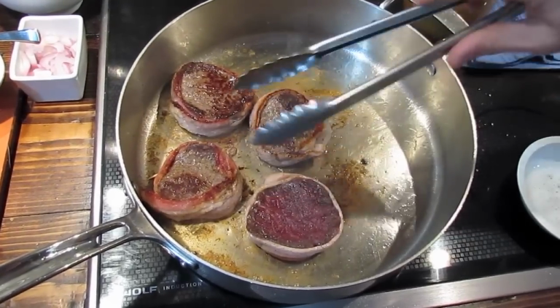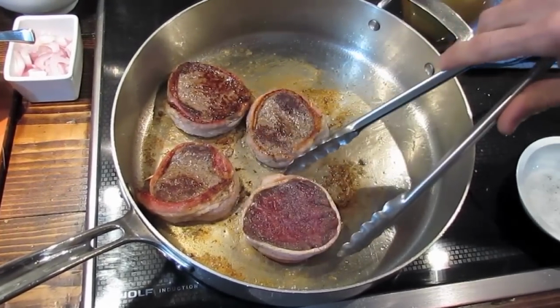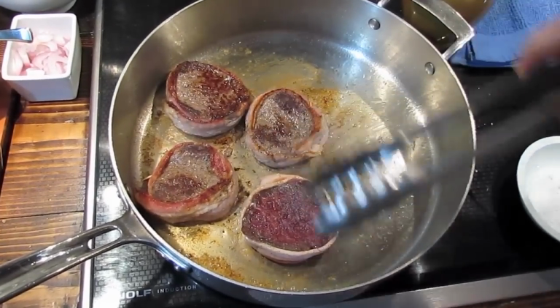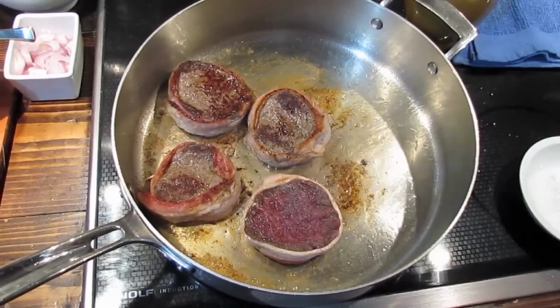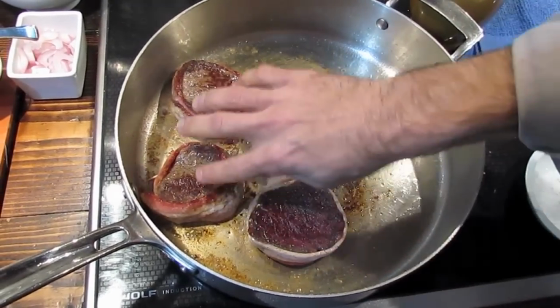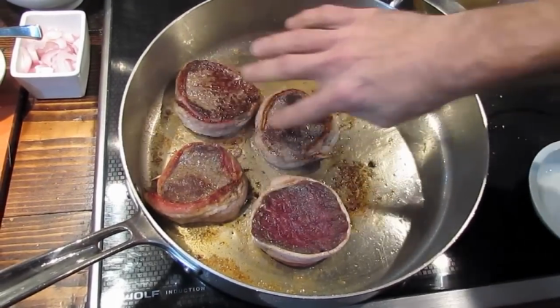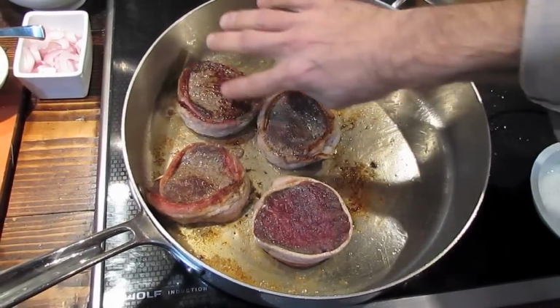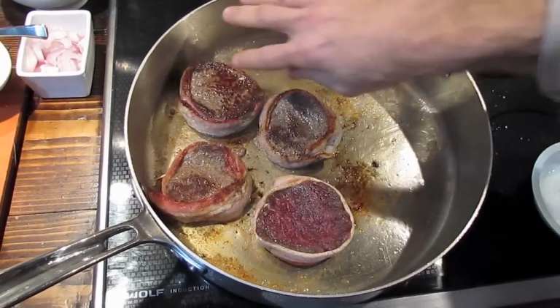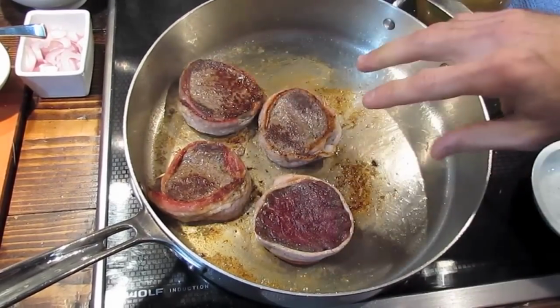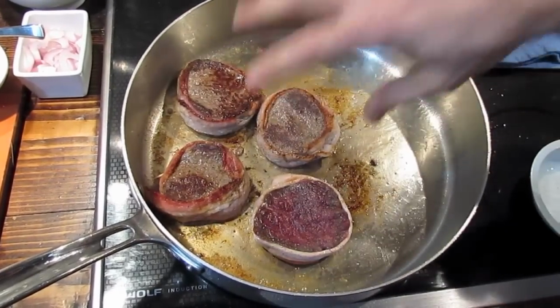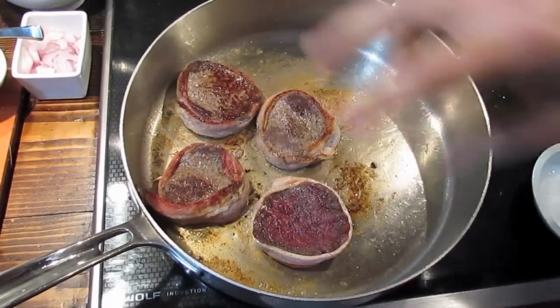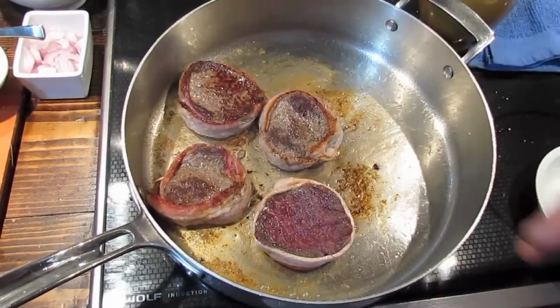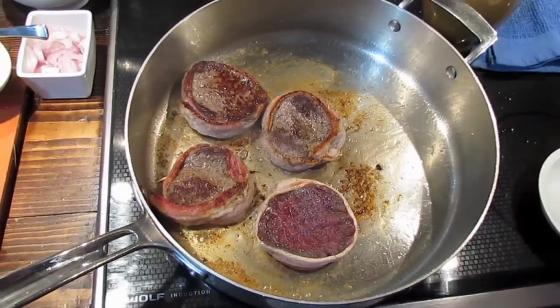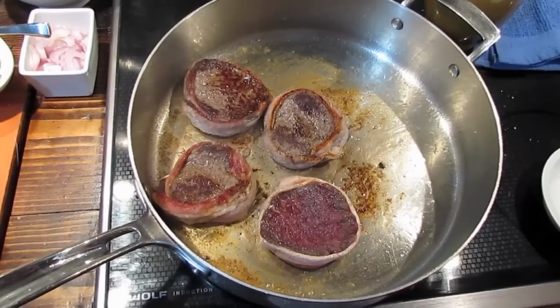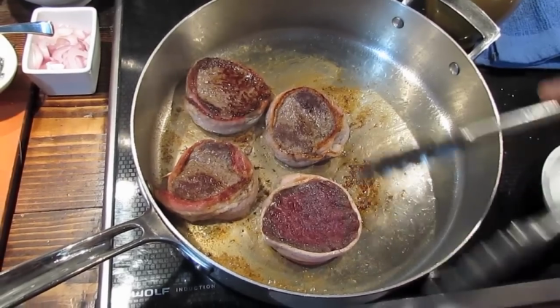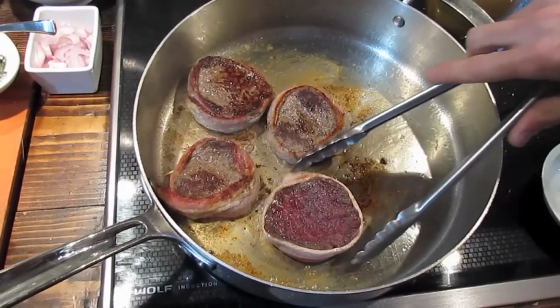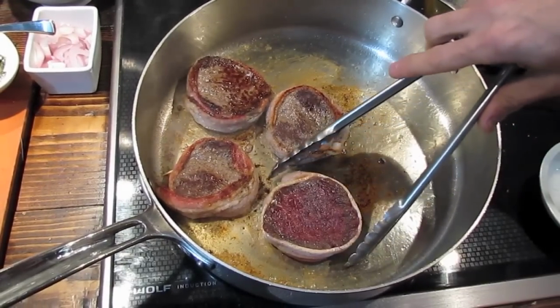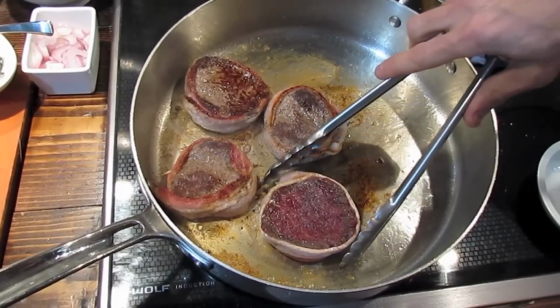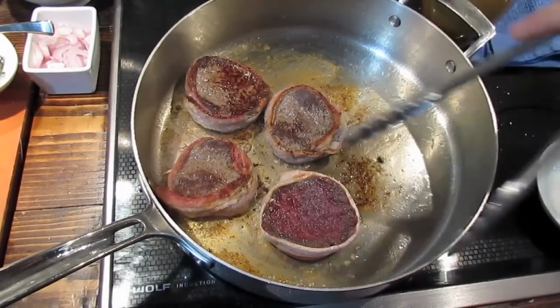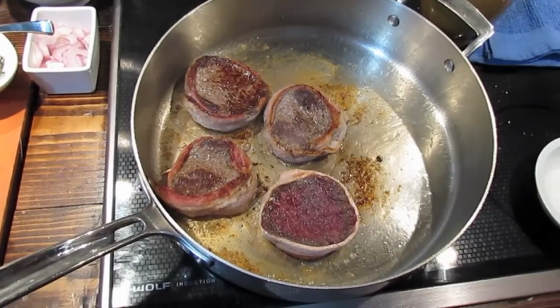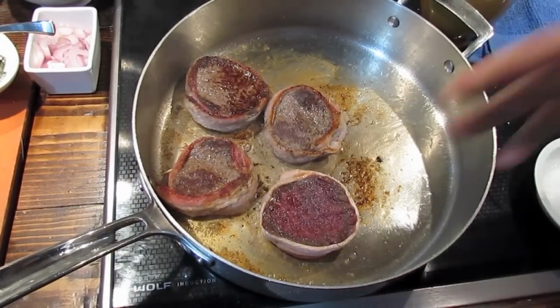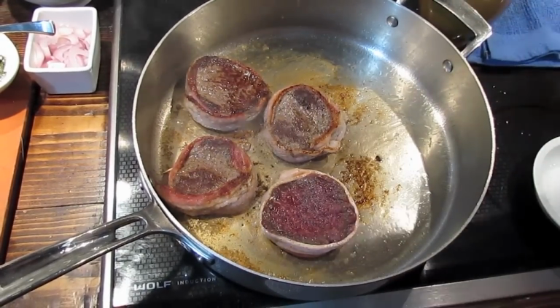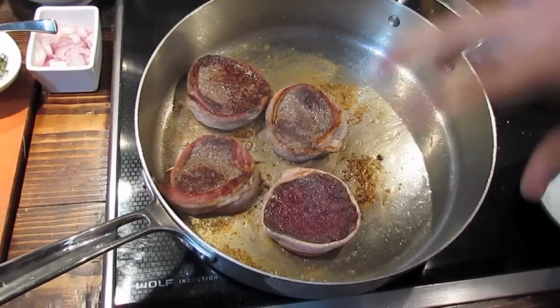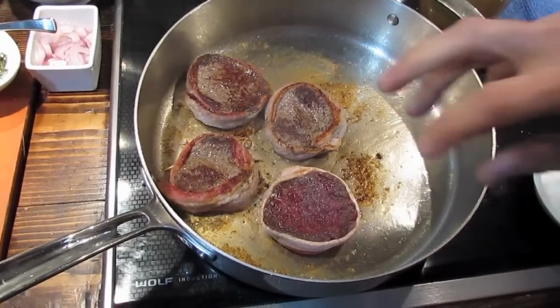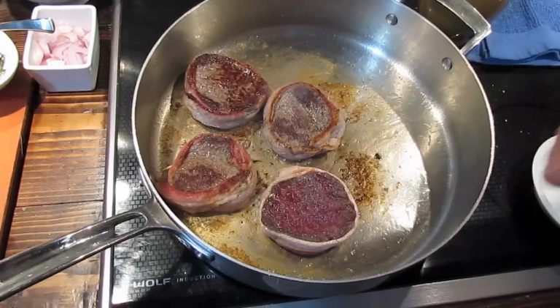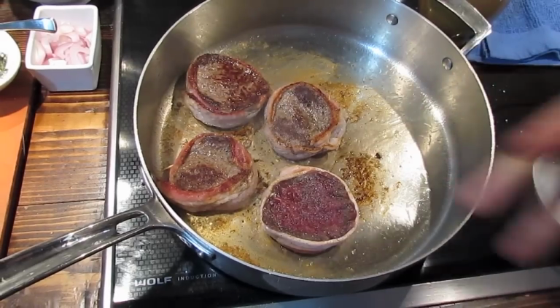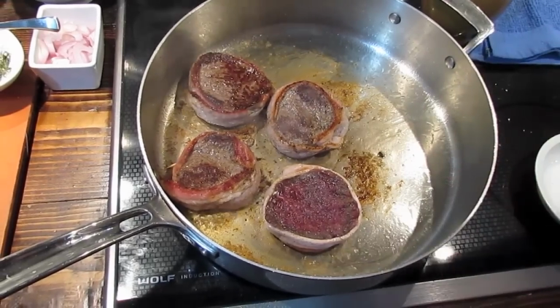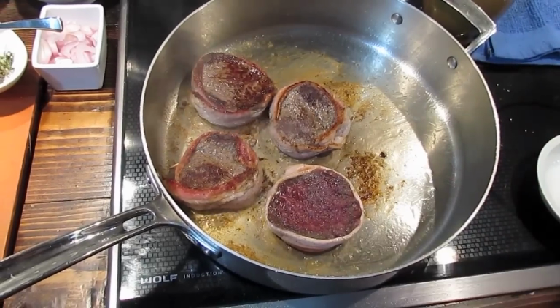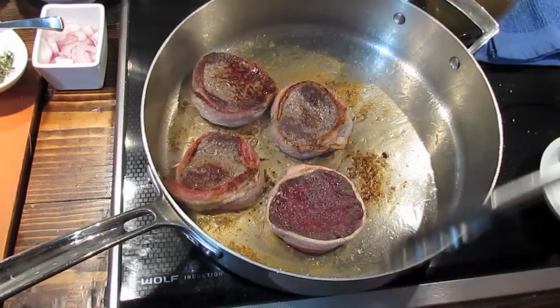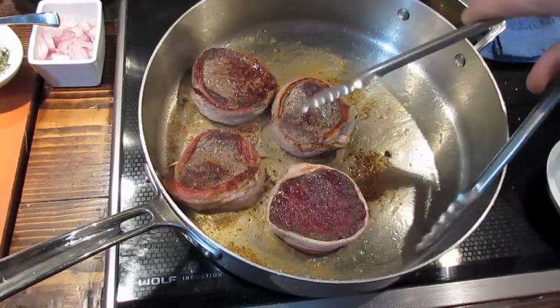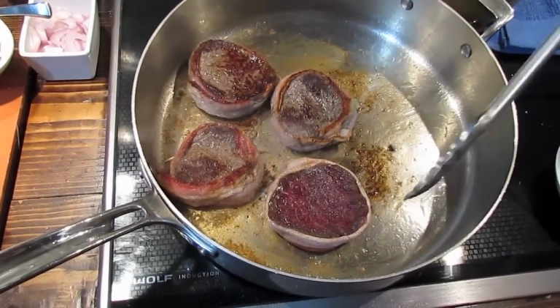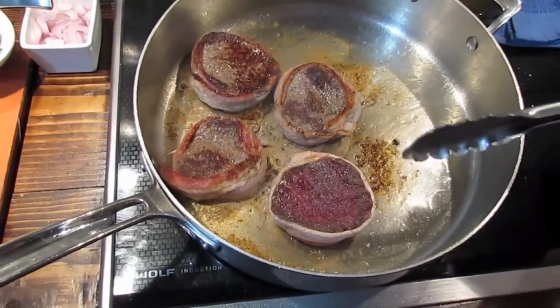I flipped a few of them over to show you the nice caramelization that occurs on the beef — that's what you're really looking for. That gives you the texture, and it actually smokes the pepper we've sprinkled on top, giving you that natural steakhouse taste.